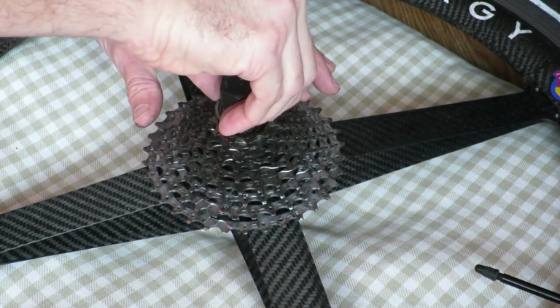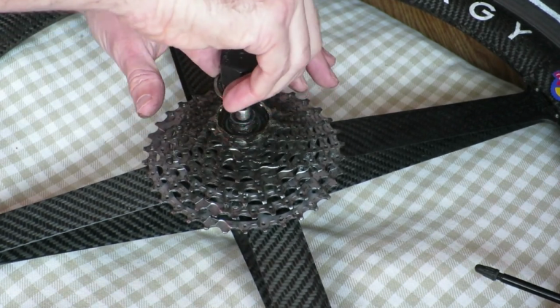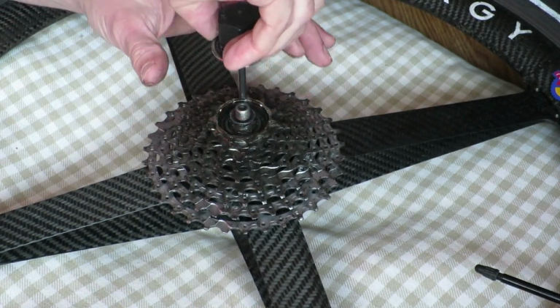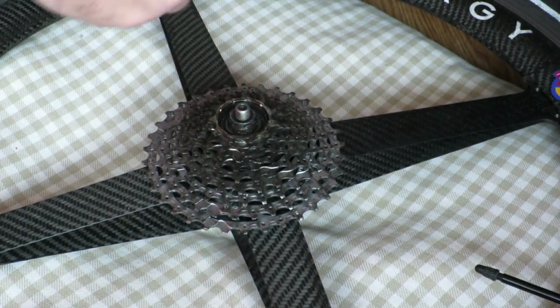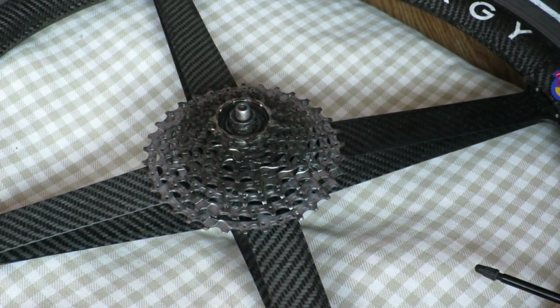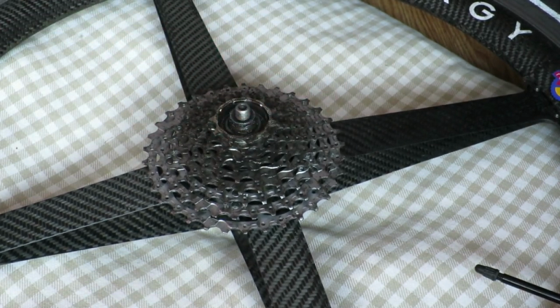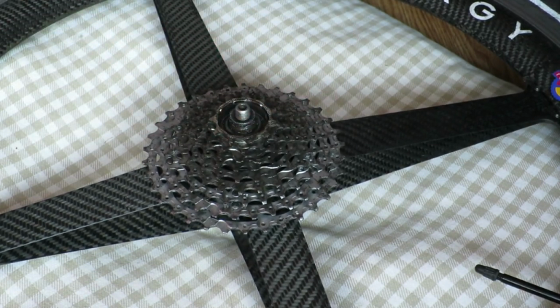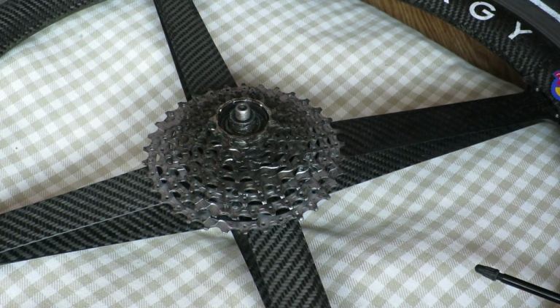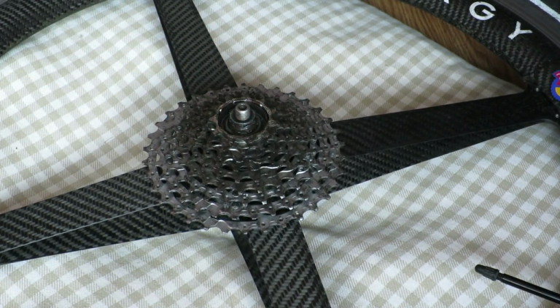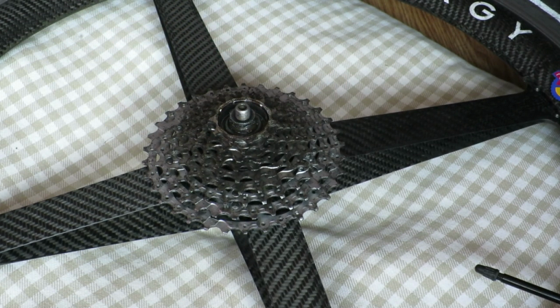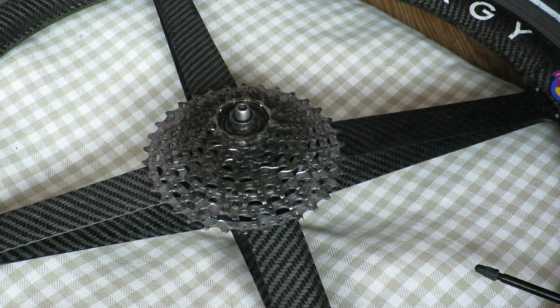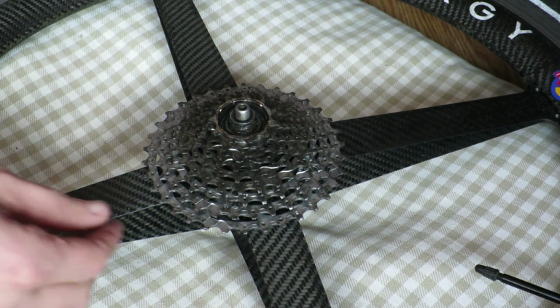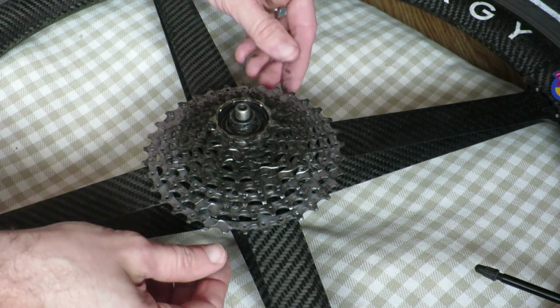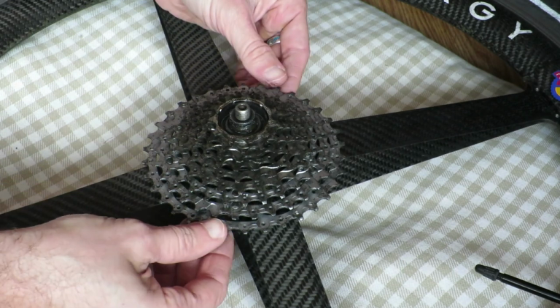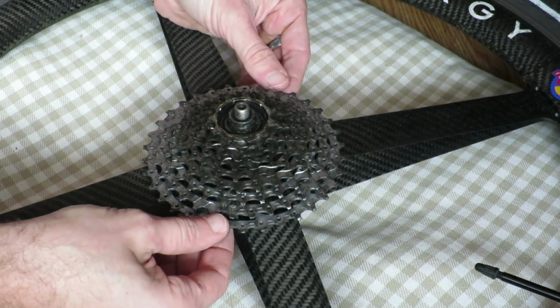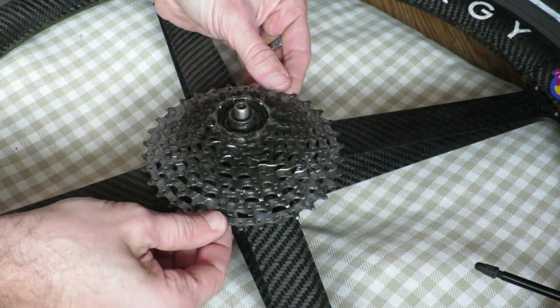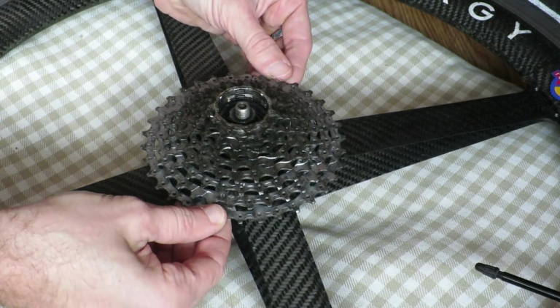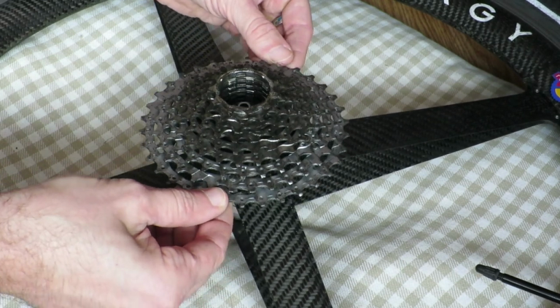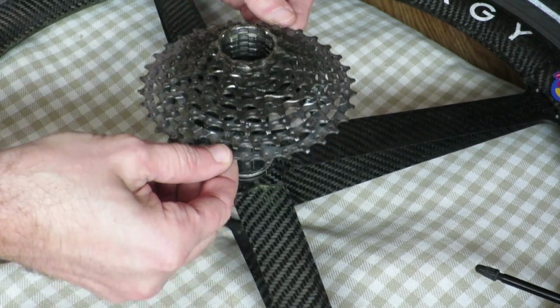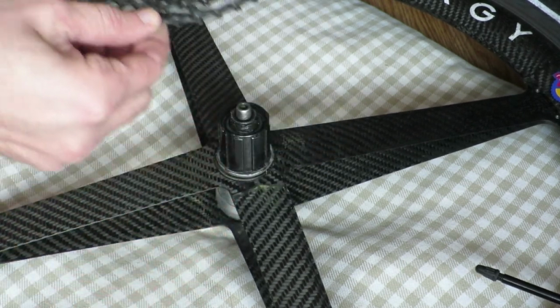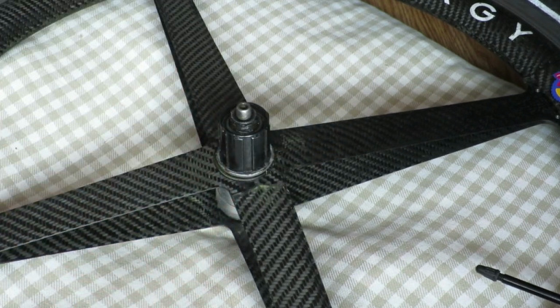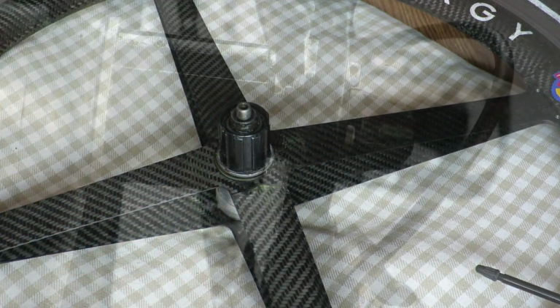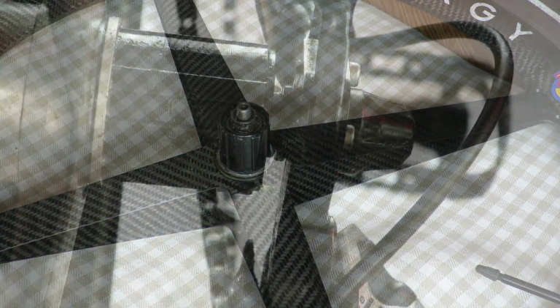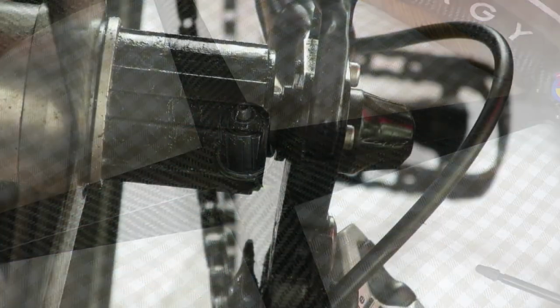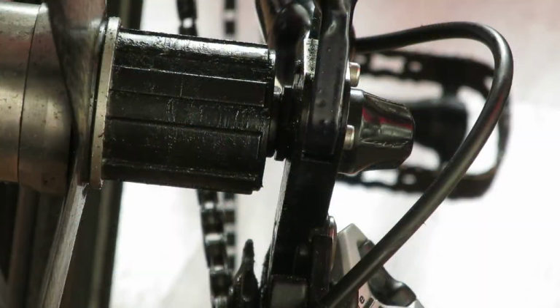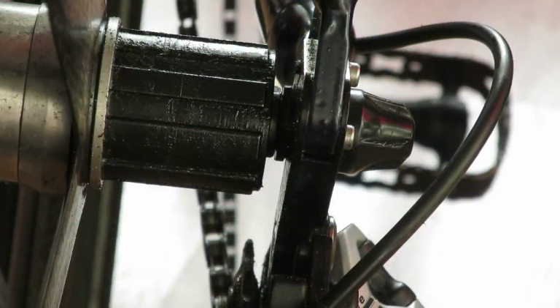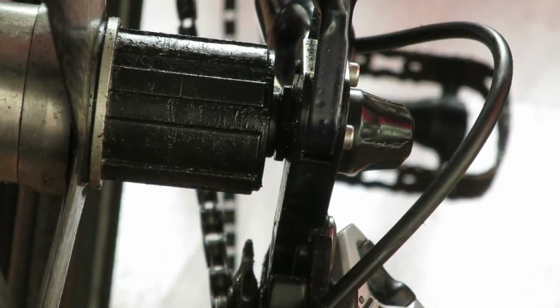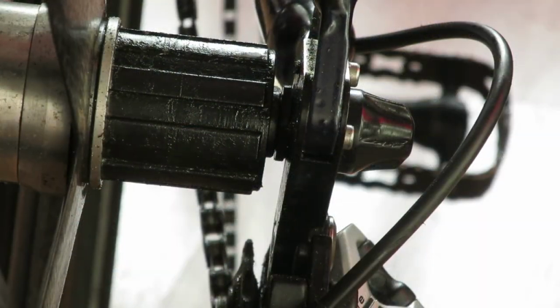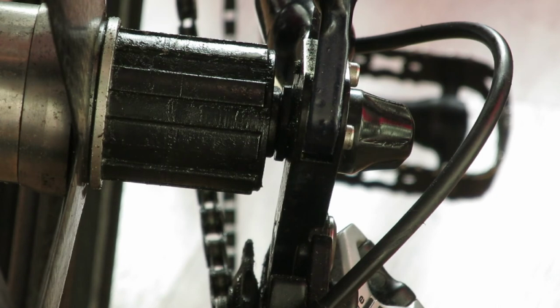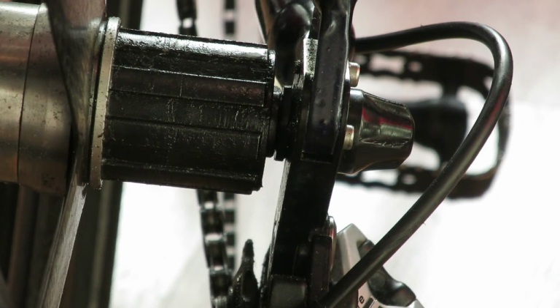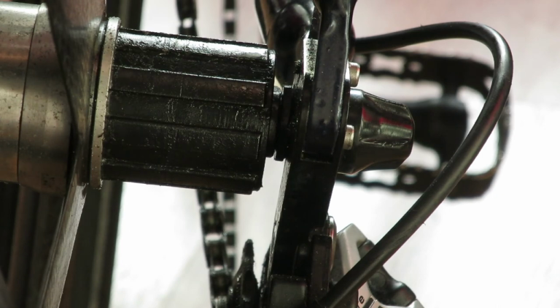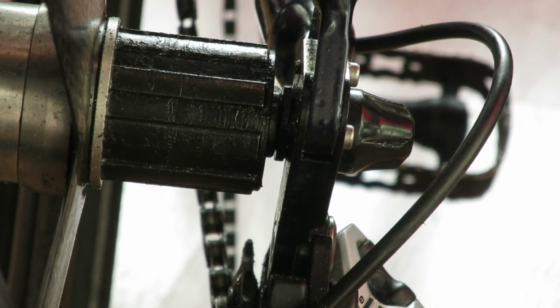With the rear wheel in place, there's now enough space to put the cone wrench in place and then test for play.